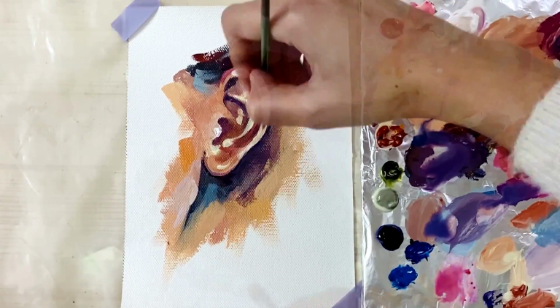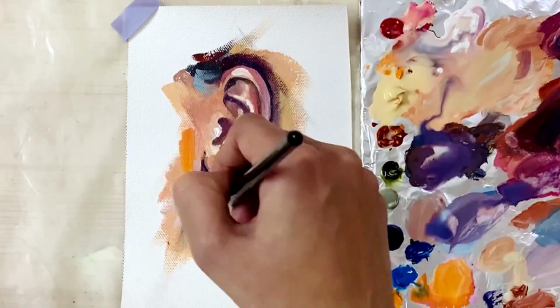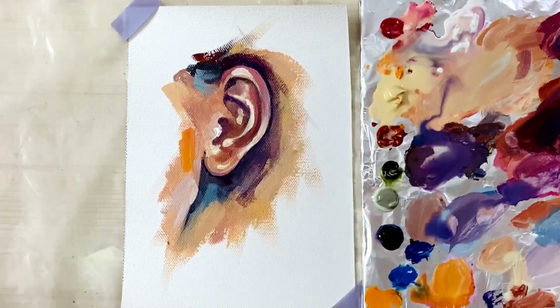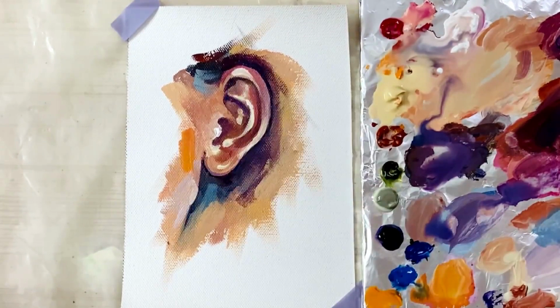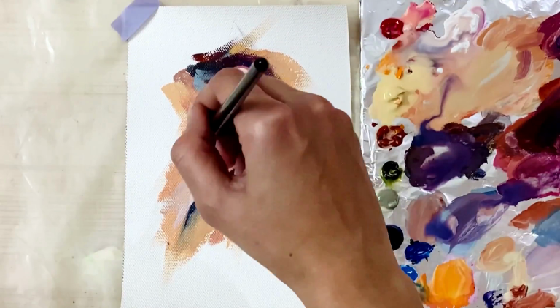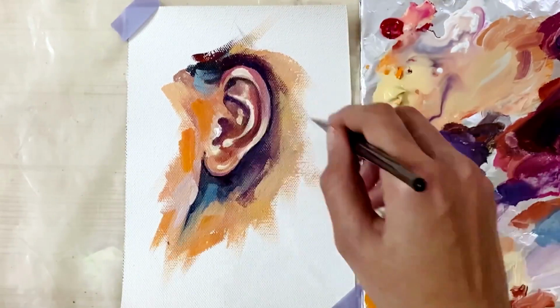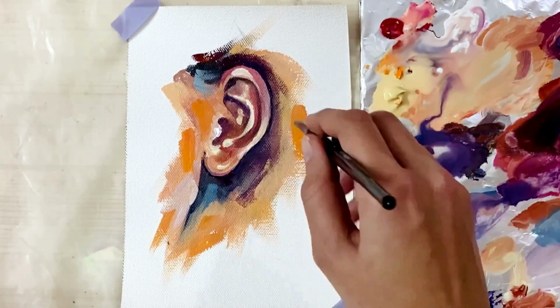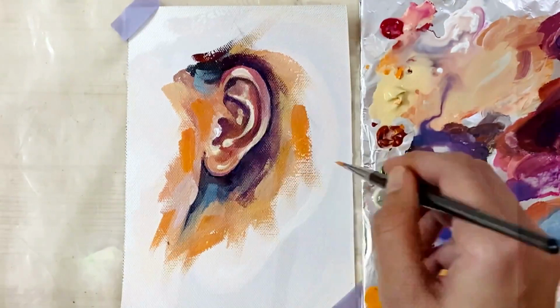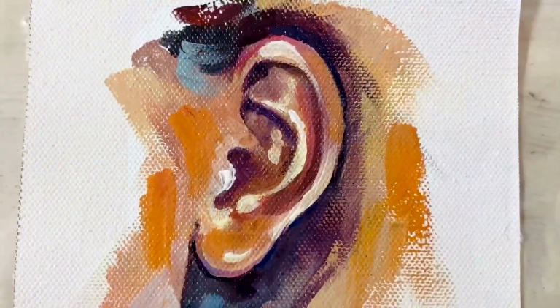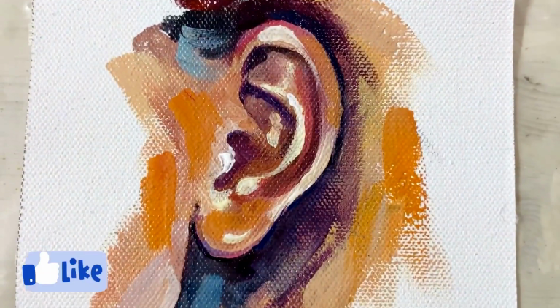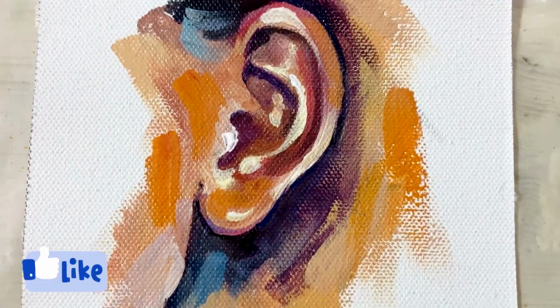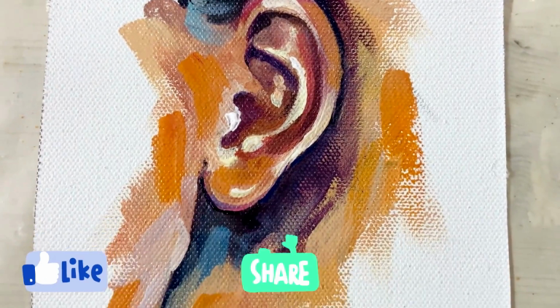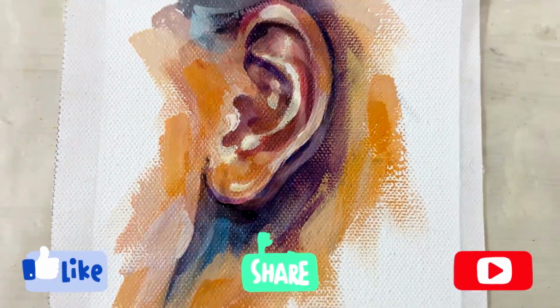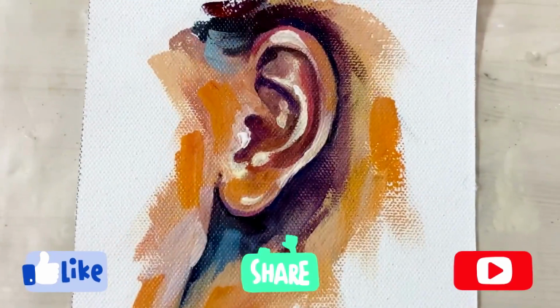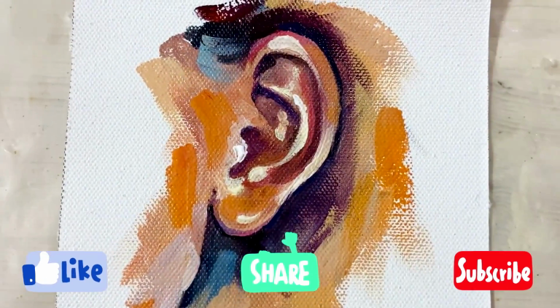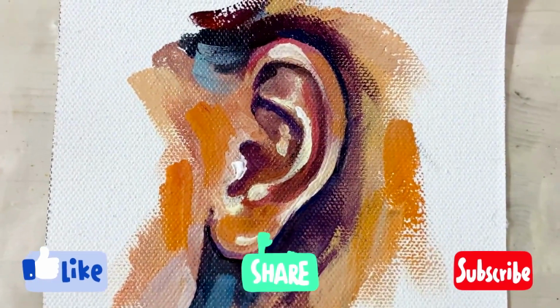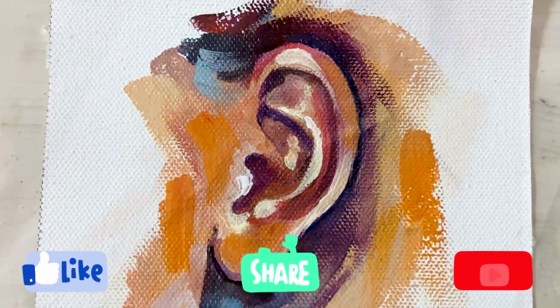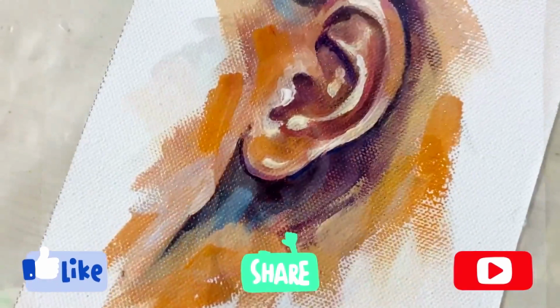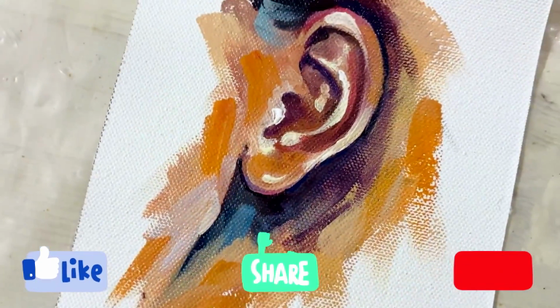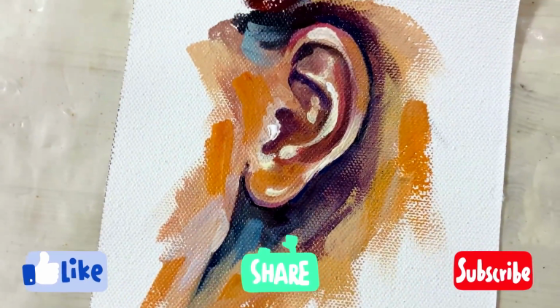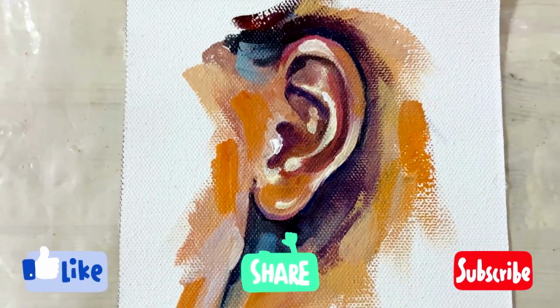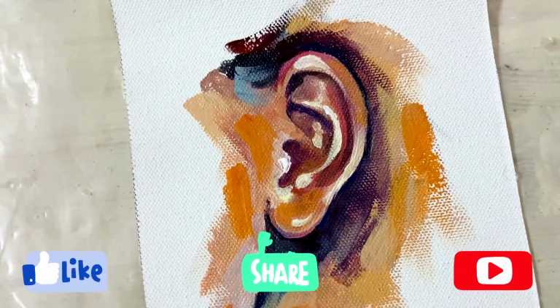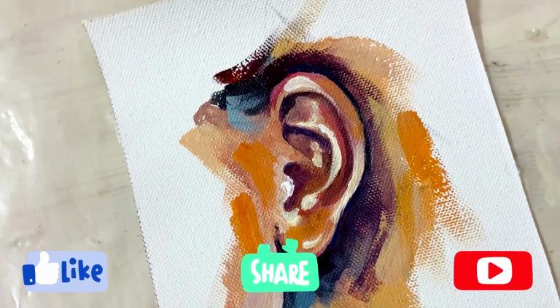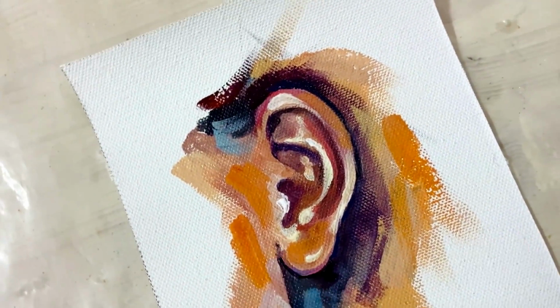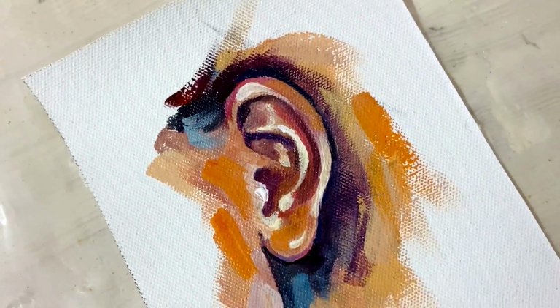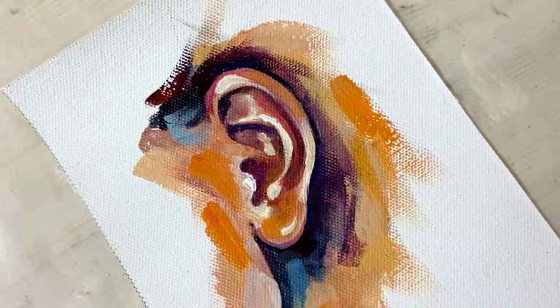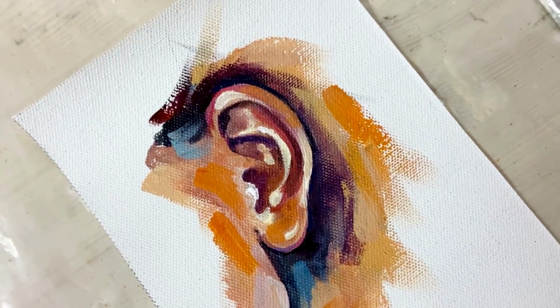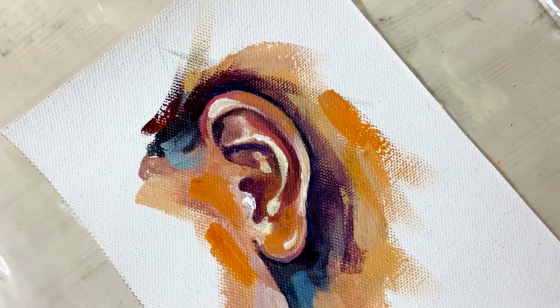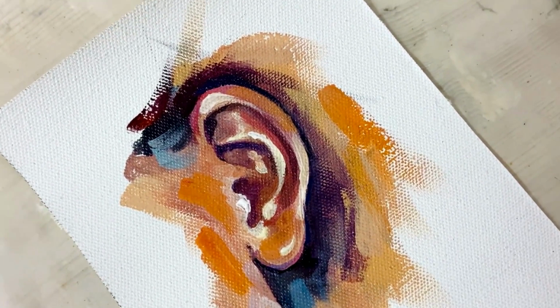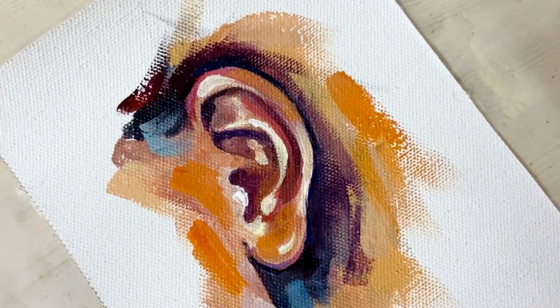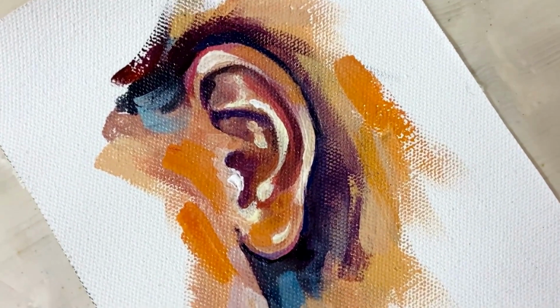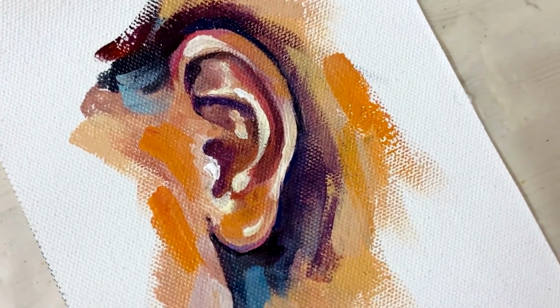I hope this series was fun and helpful. Don't forget to like, share and subscribe to my channel. Do hit the bell icon so that you receive notifications every time I post a new video. See you then!